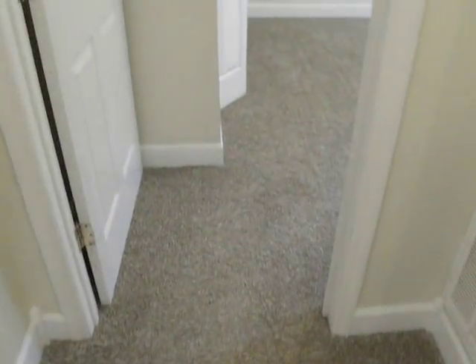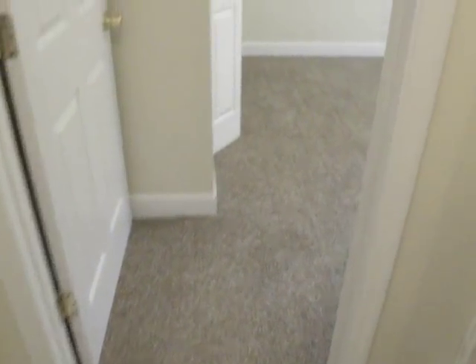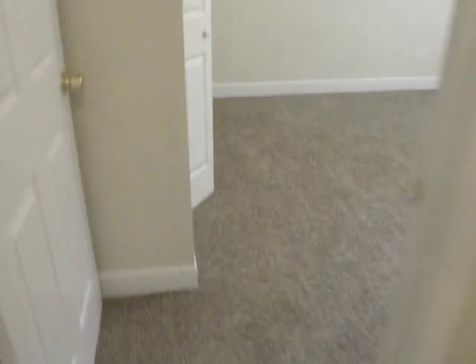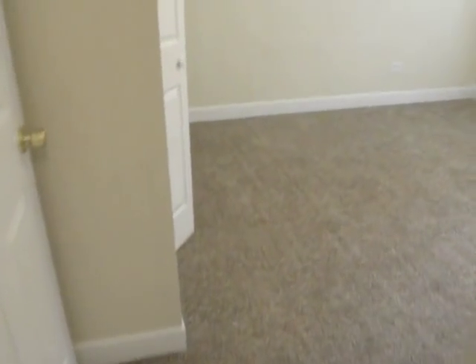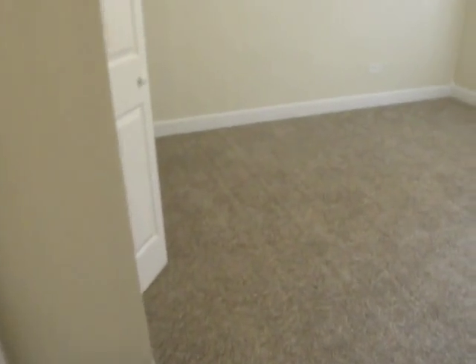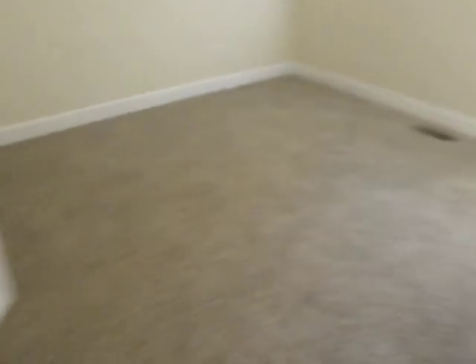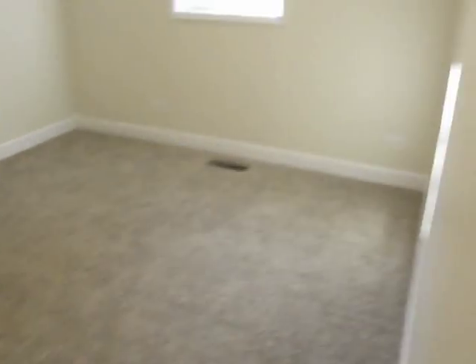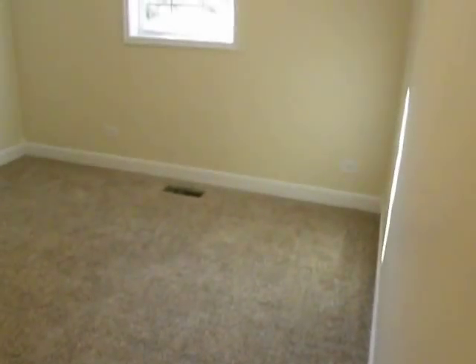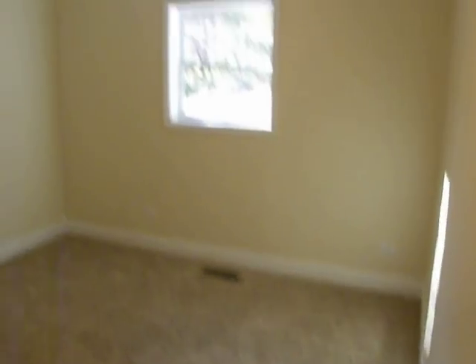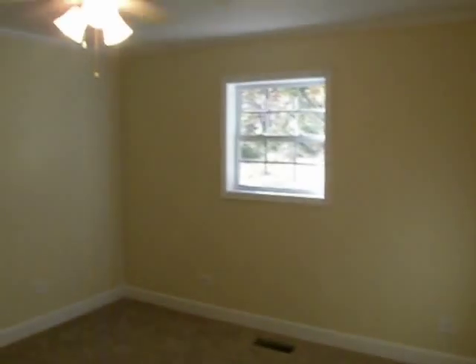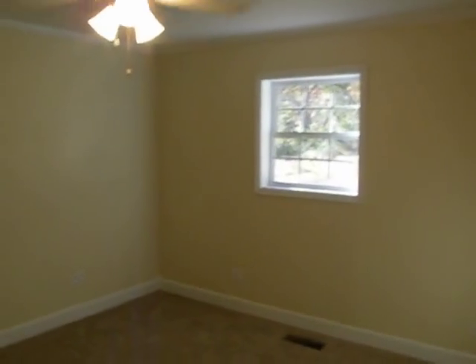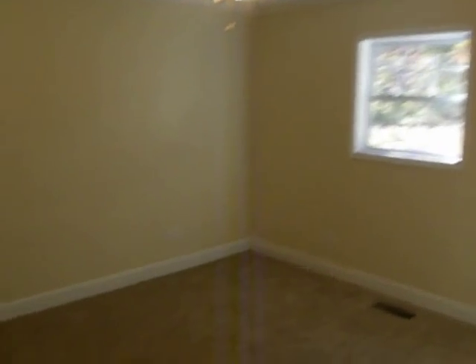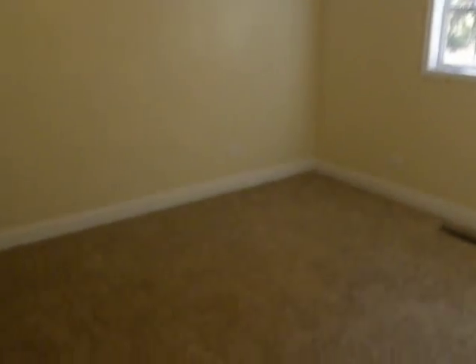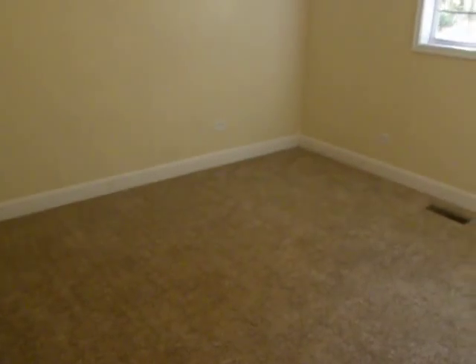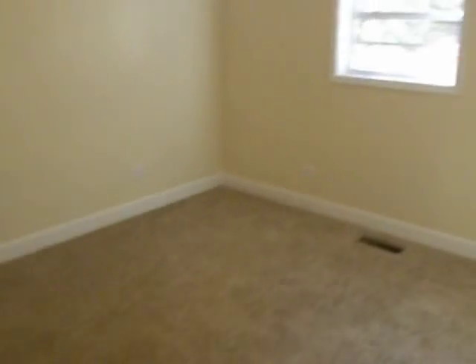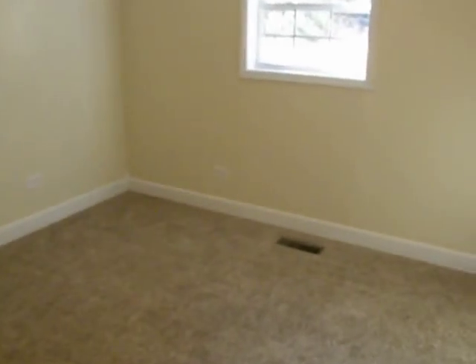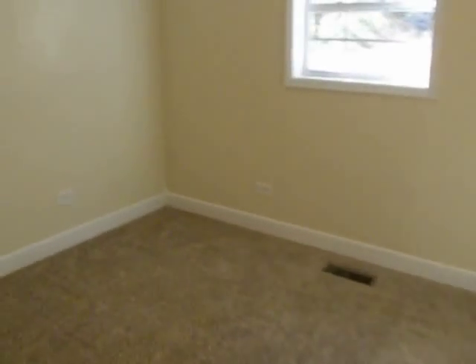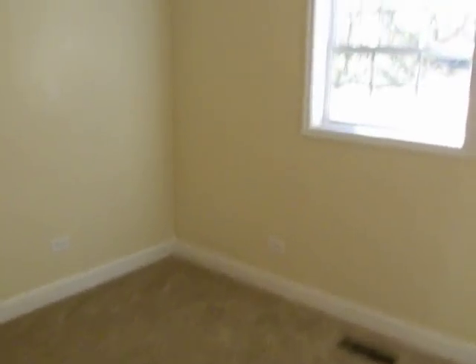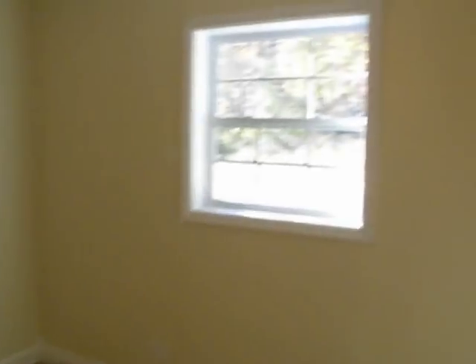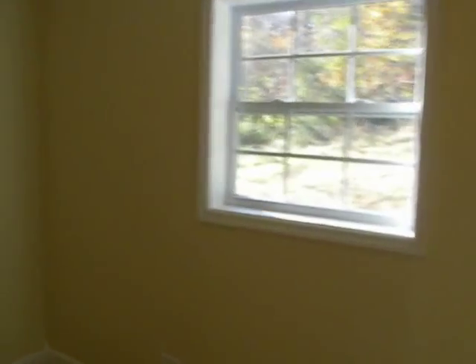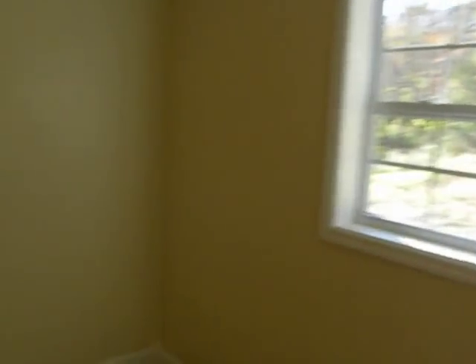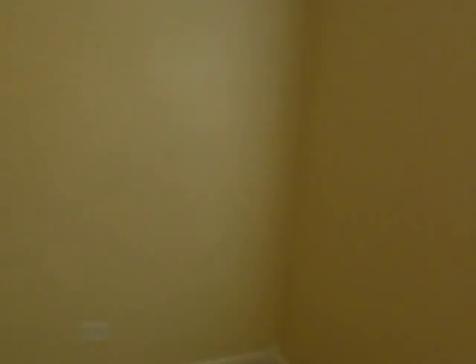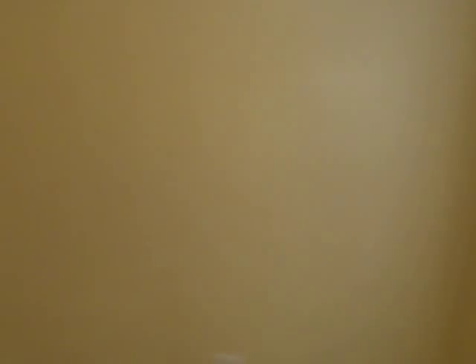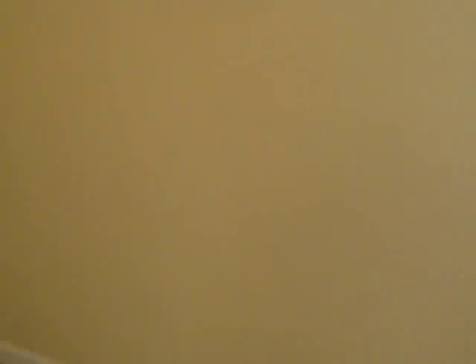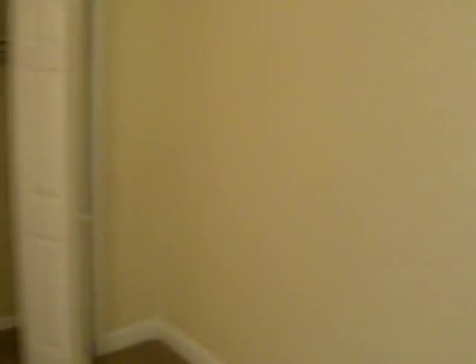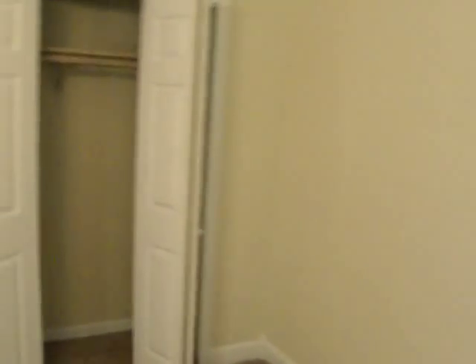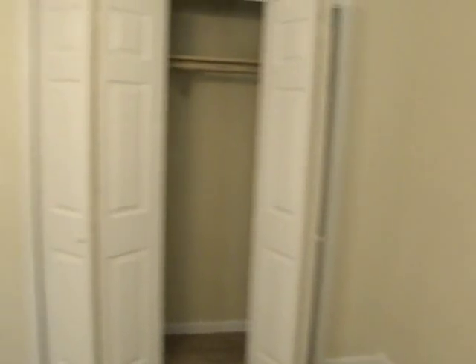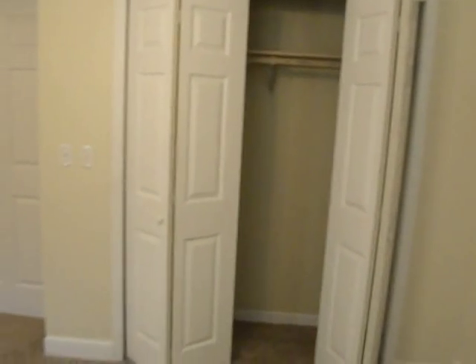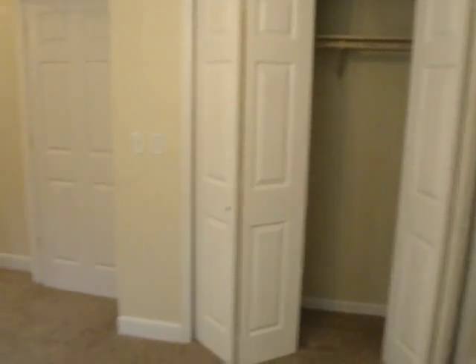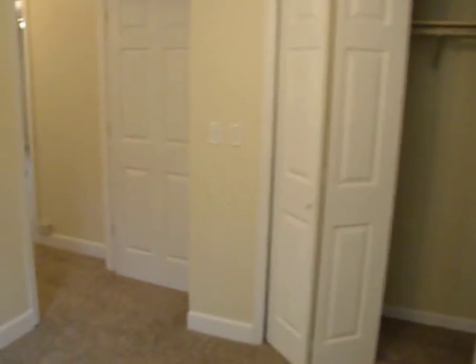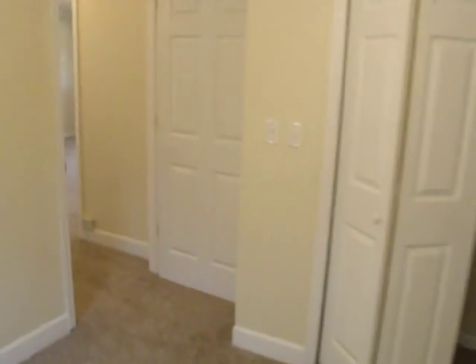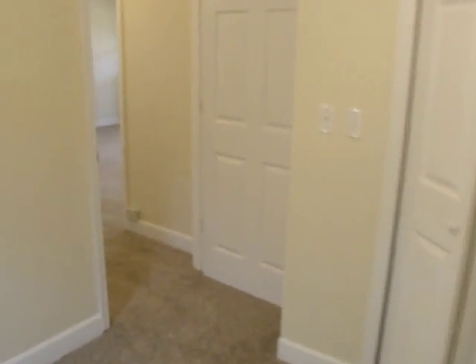Here's the second extra bedroom. Again, all the bedrooms here are good sized with good dimensions. You've got a window that looks out over the backyard and a six-foot reach-in closet.